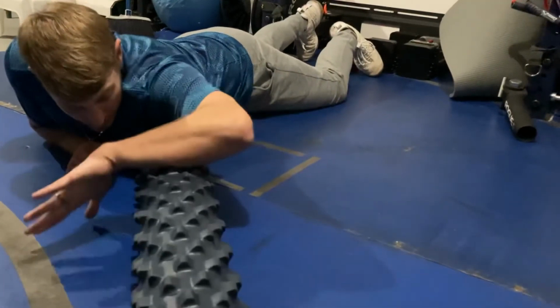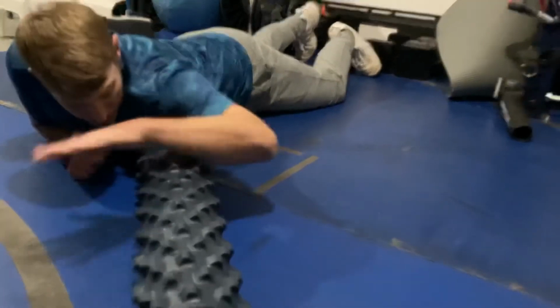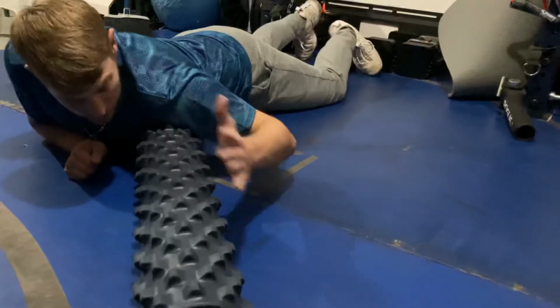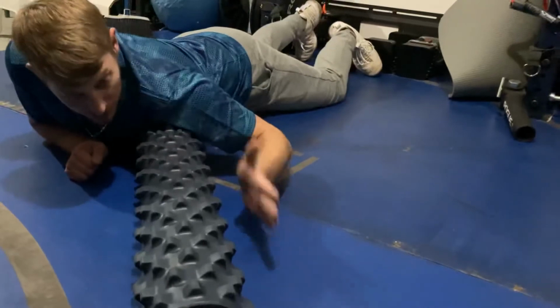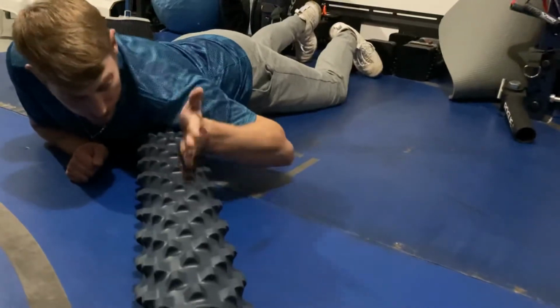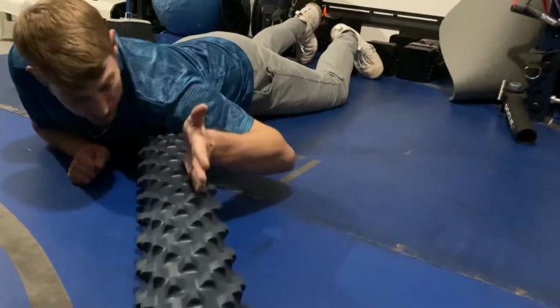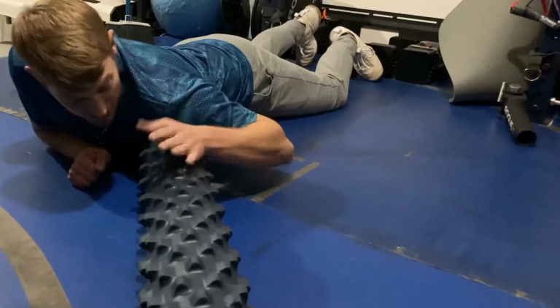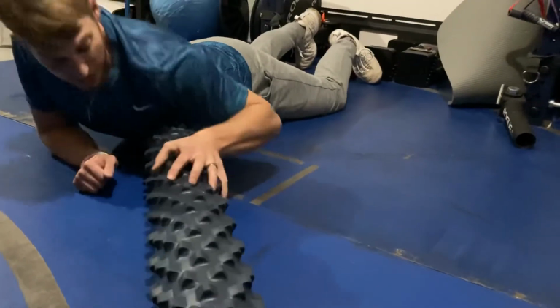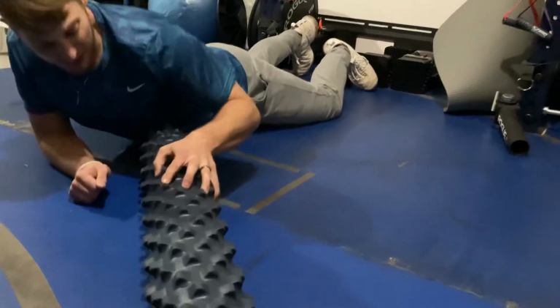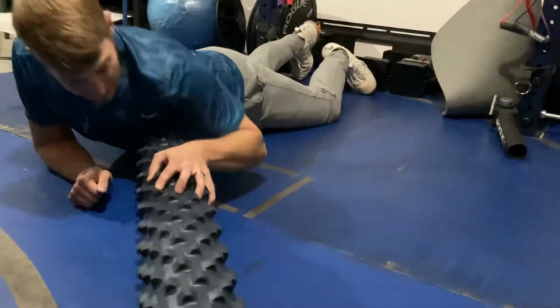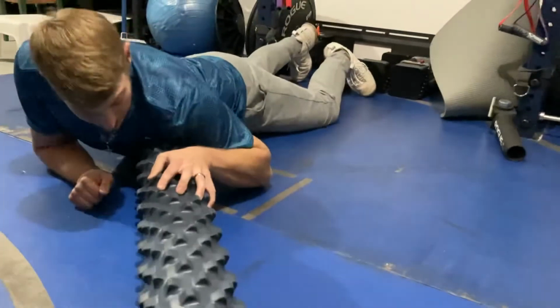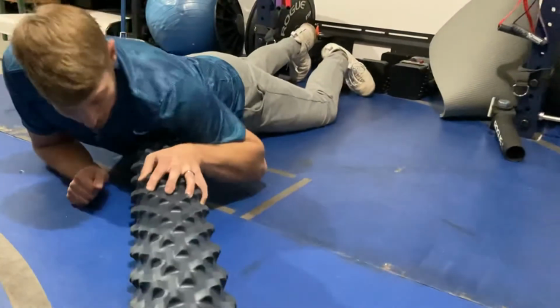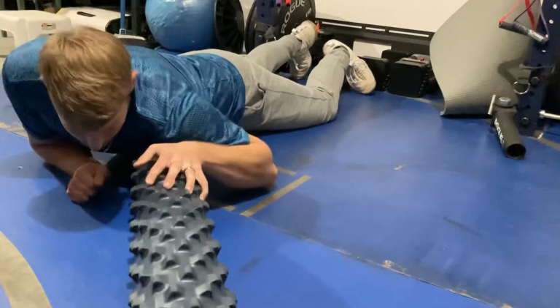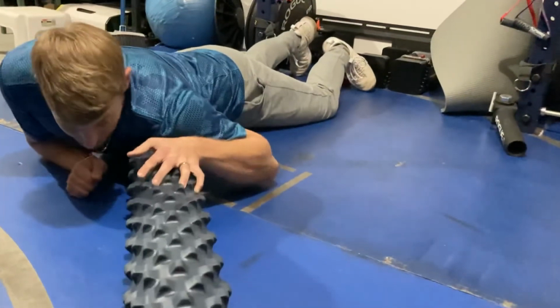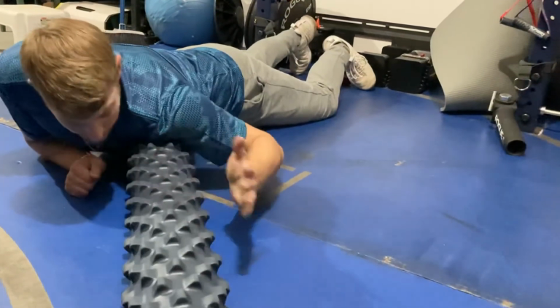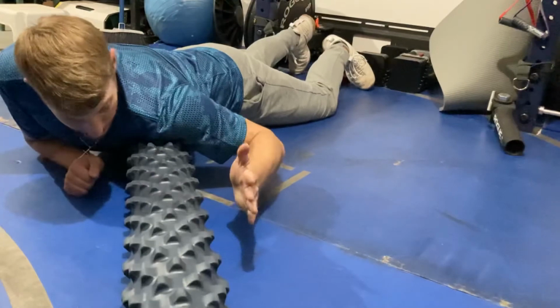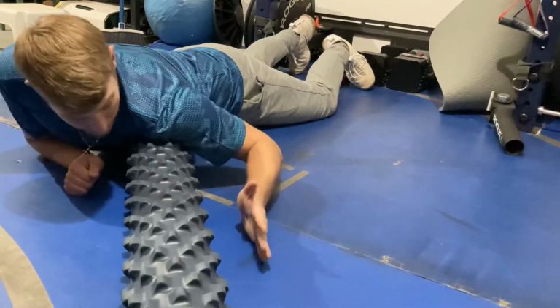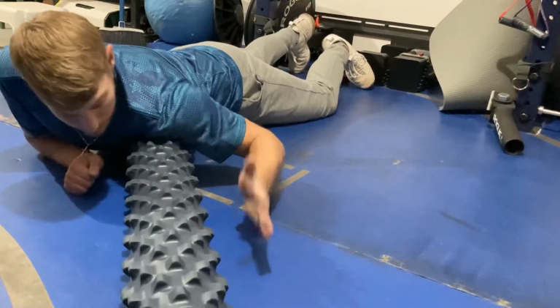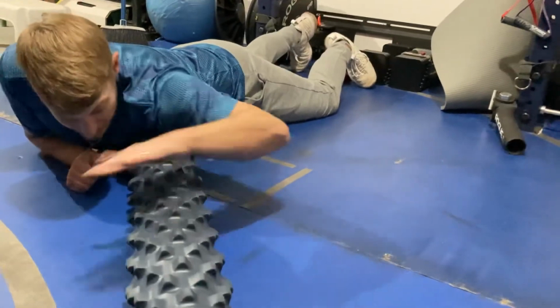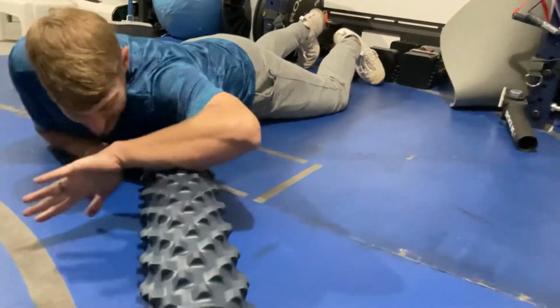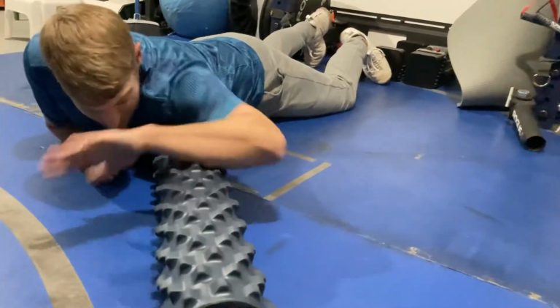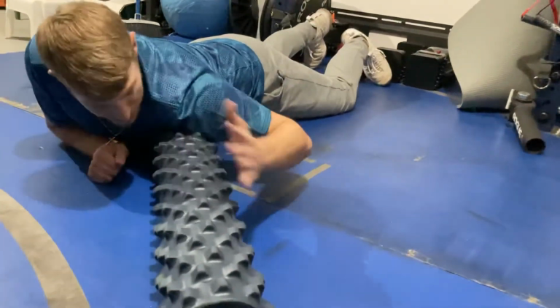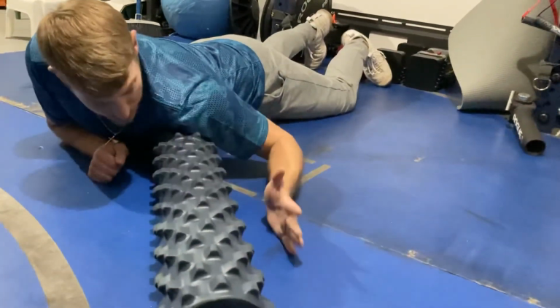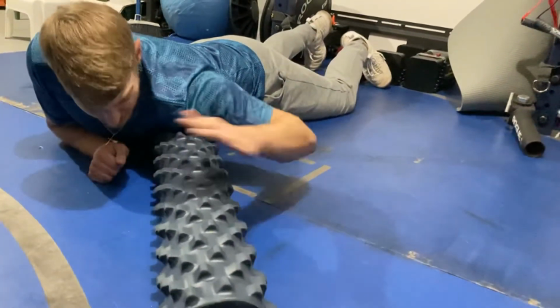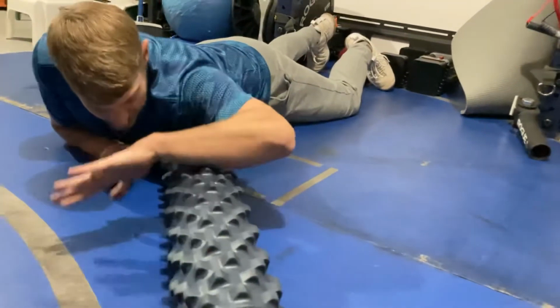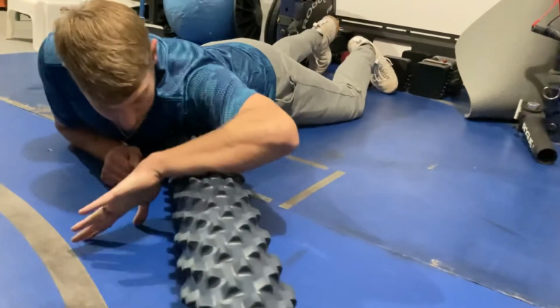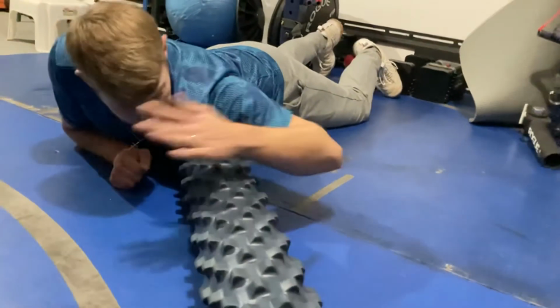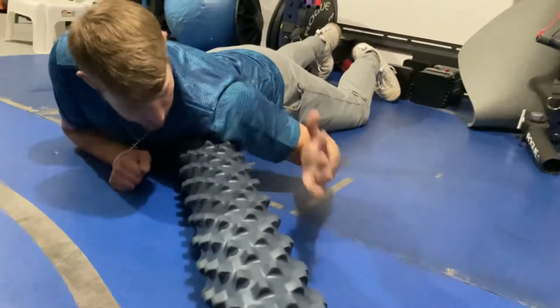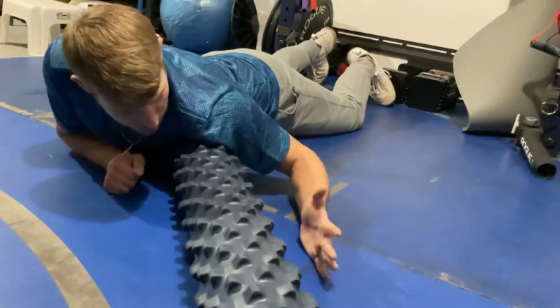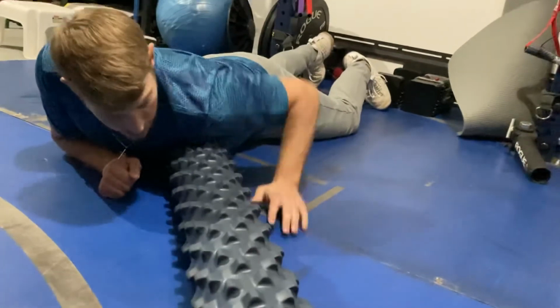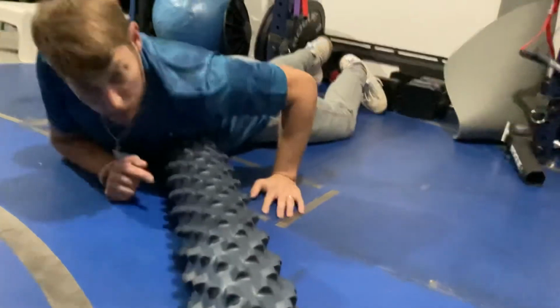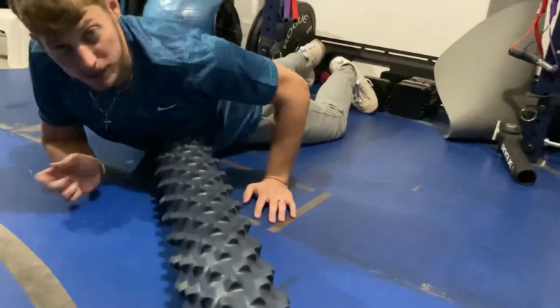Try to keep that foam roller at a 45 degree angle — it might sneak out a little bit, just reset it, find that spot. Pinky to thumb, pinky to thumb. And we'll do both sides.